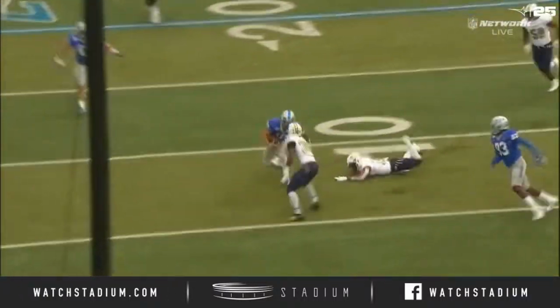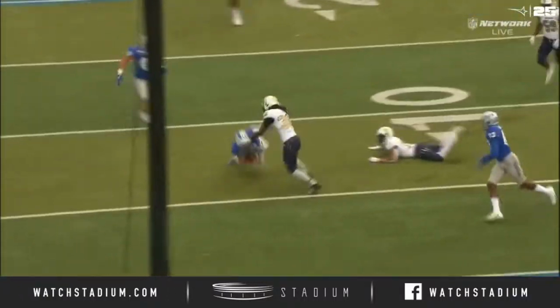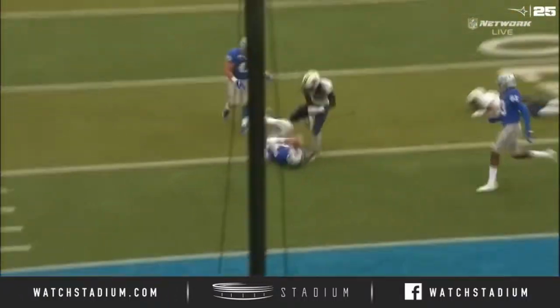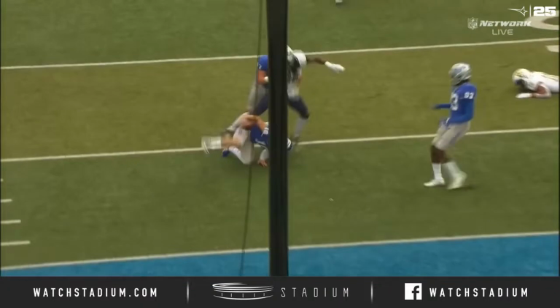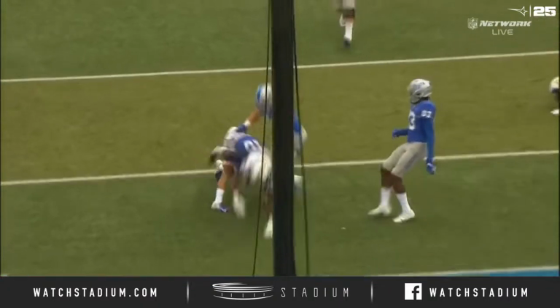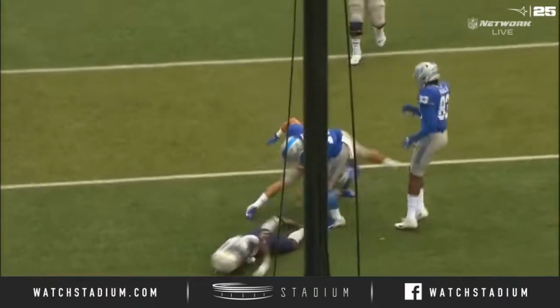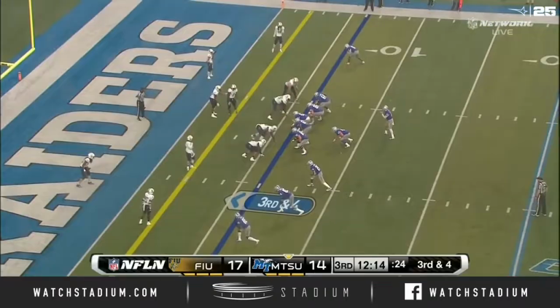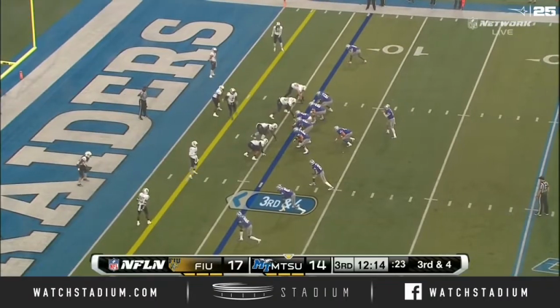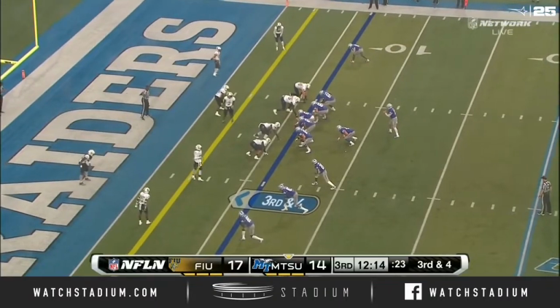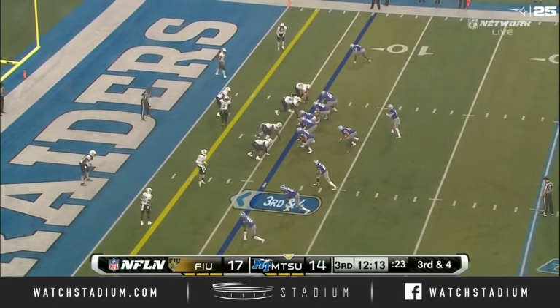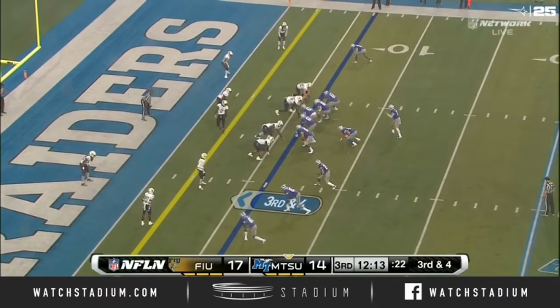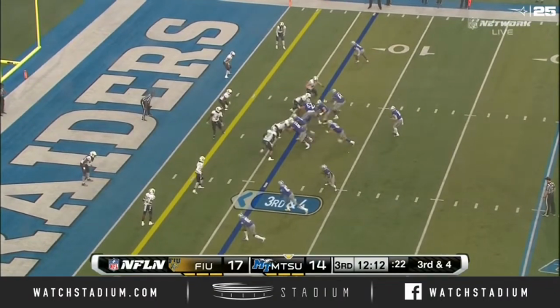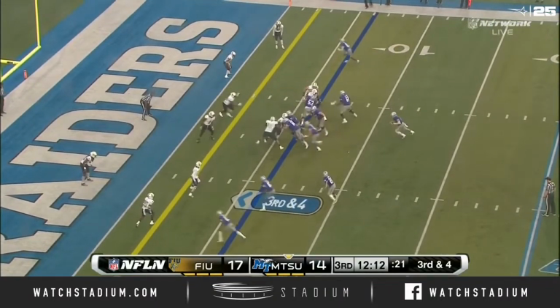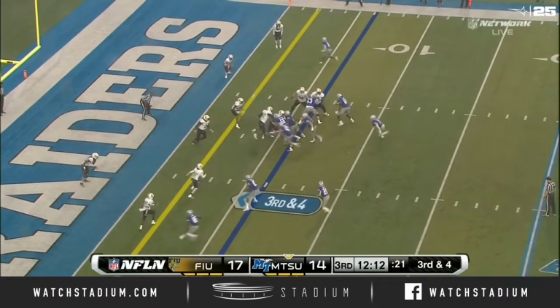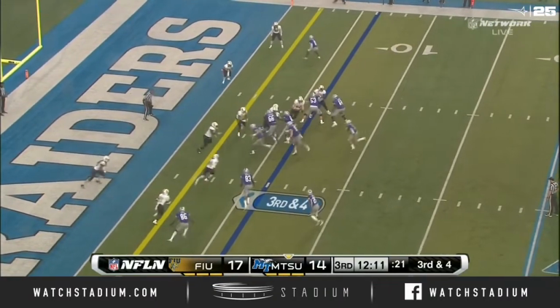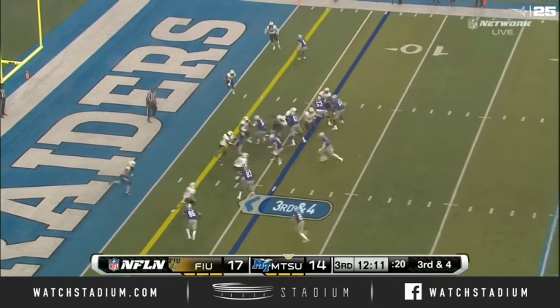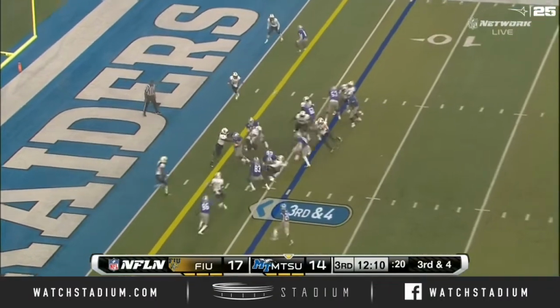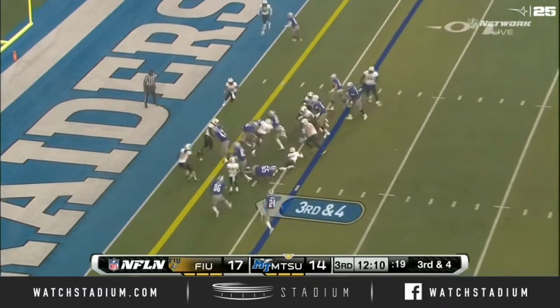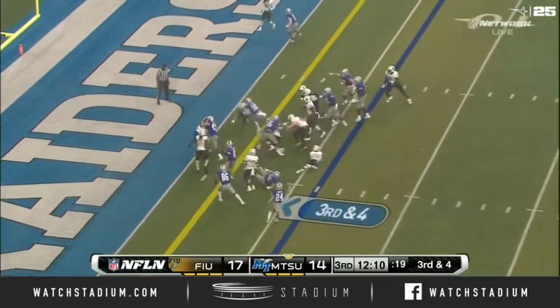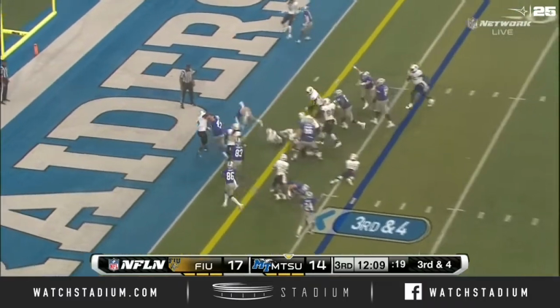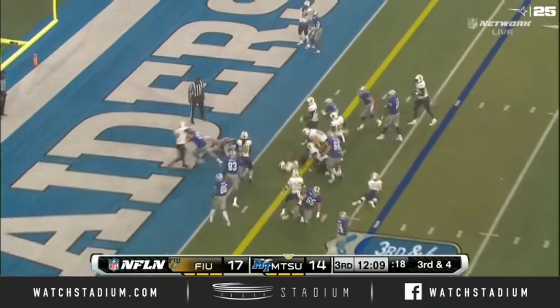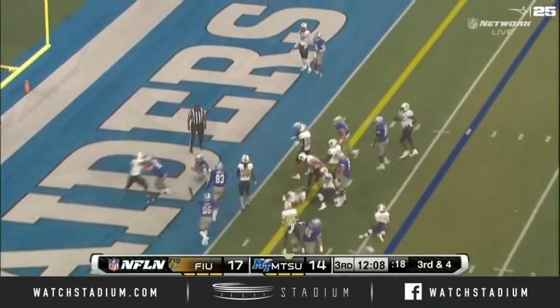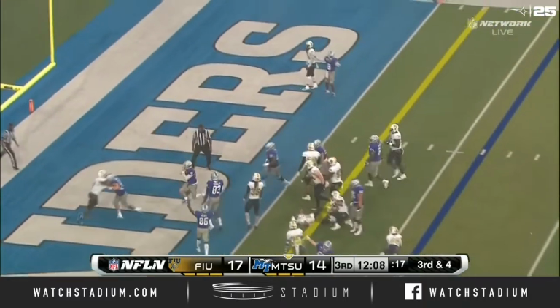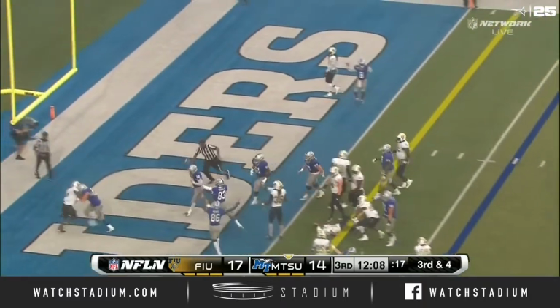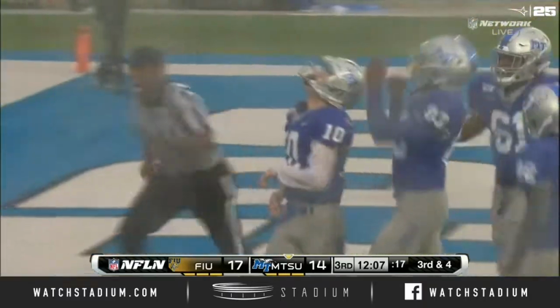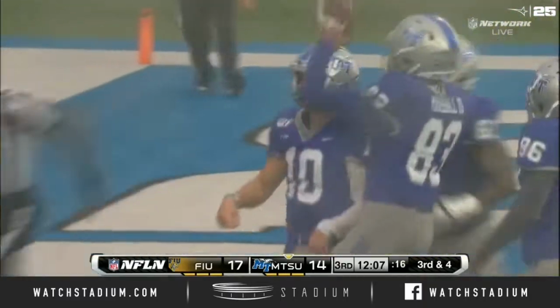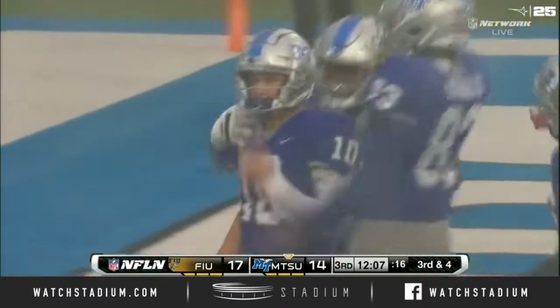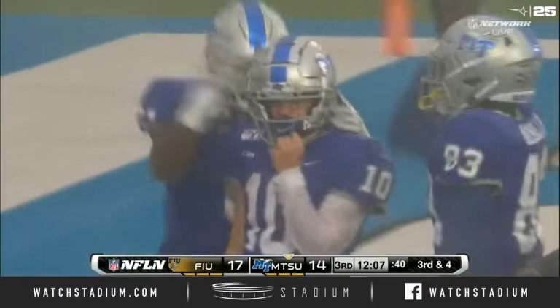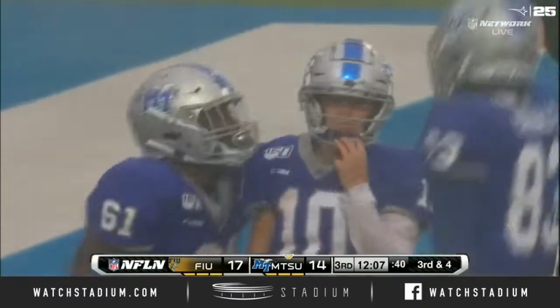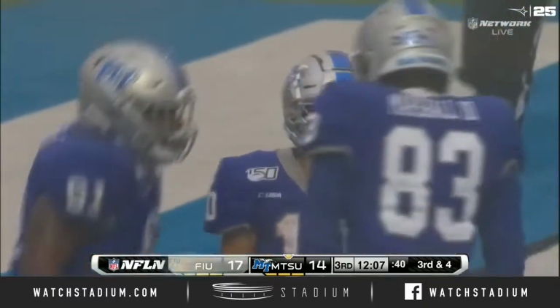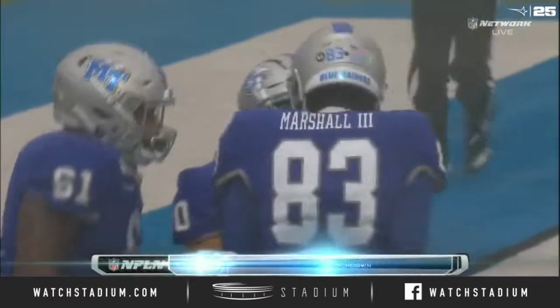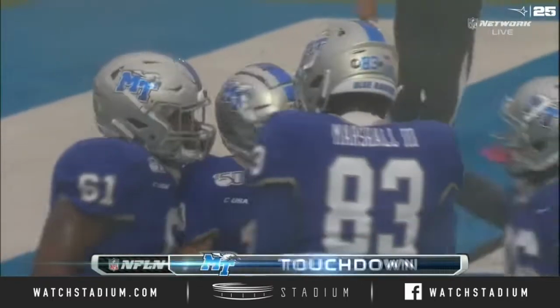He could just pull it down, find a seam. You've got to track these guys down. He's run for 125 yards today, going to add to the total here. Asher O'Hara — the cut. Asher O'Hara hit into the end zone. Touchdown, Middle Tennessee.